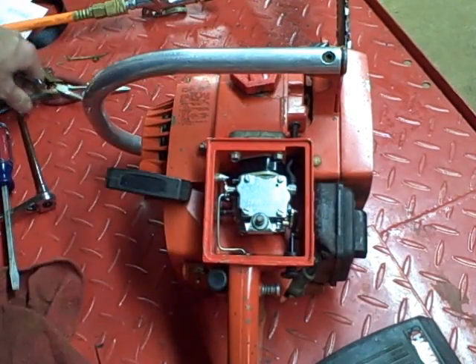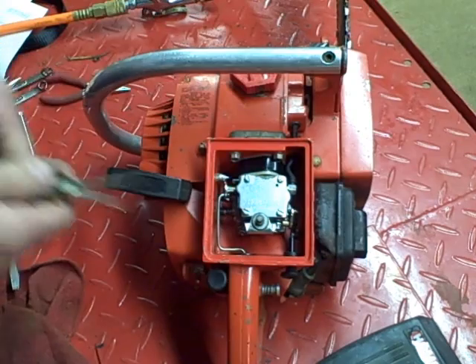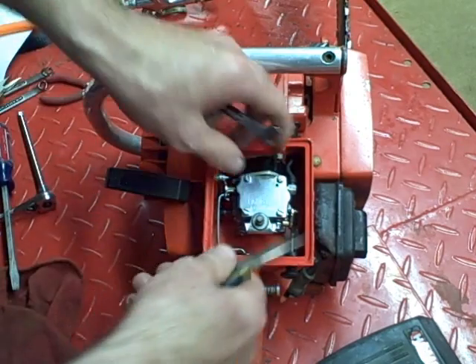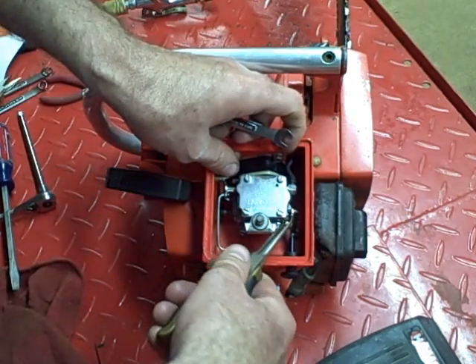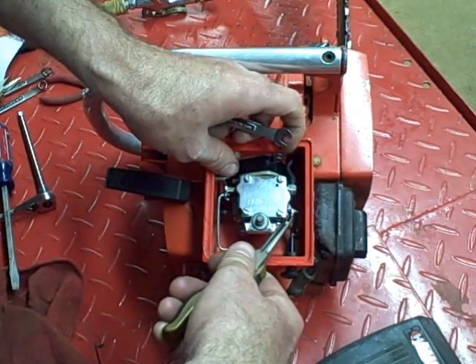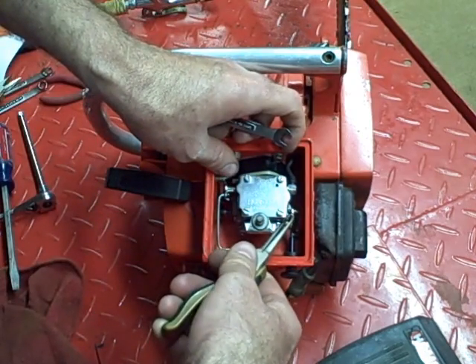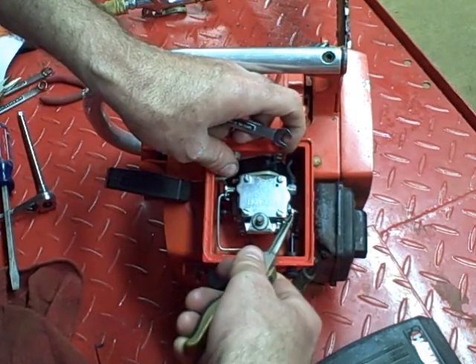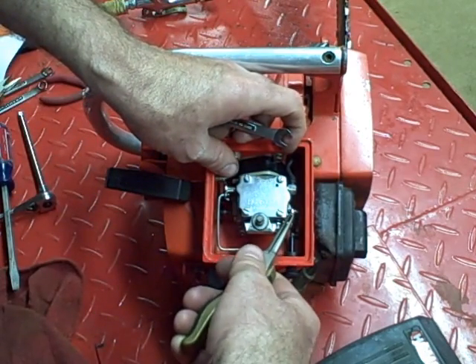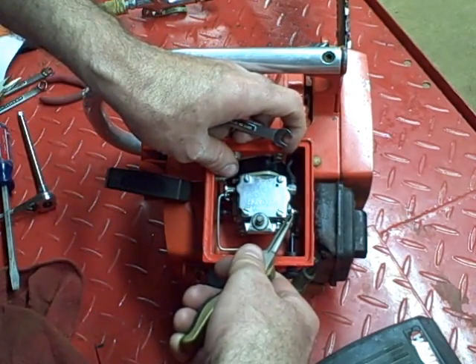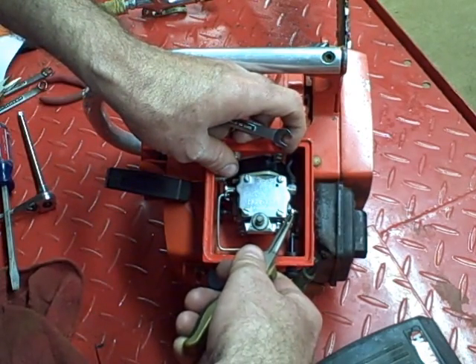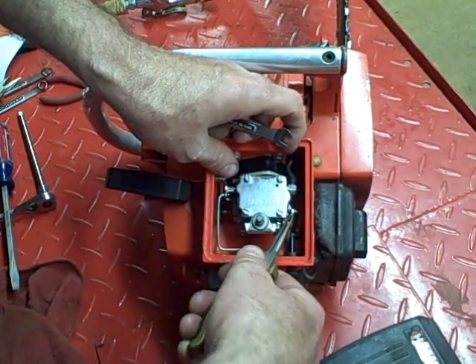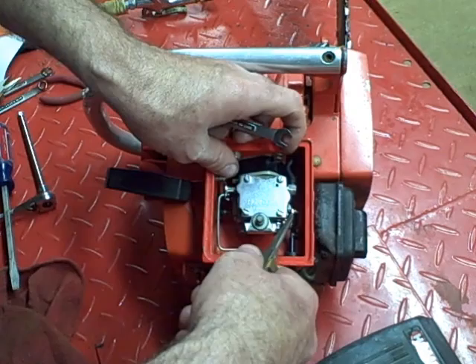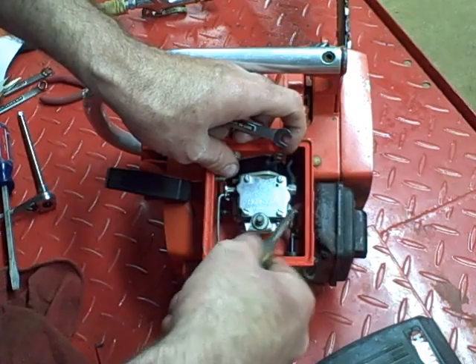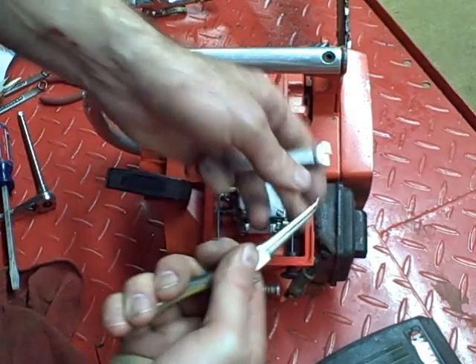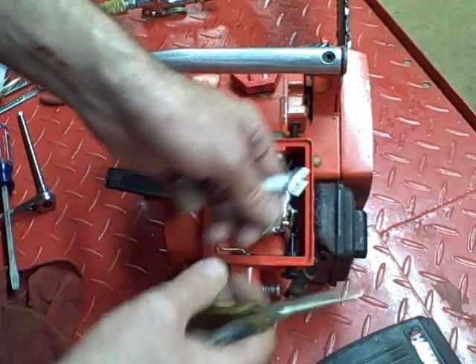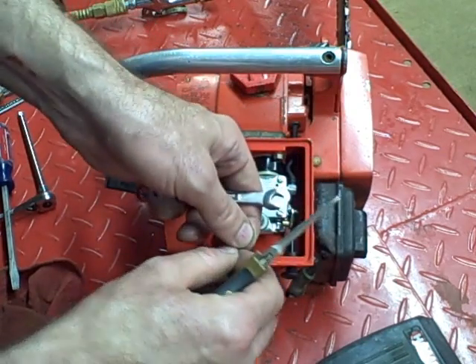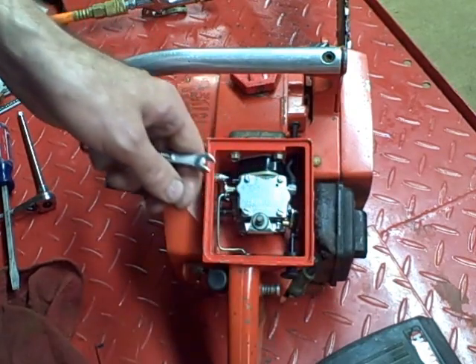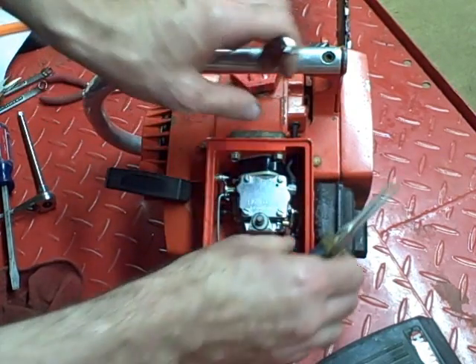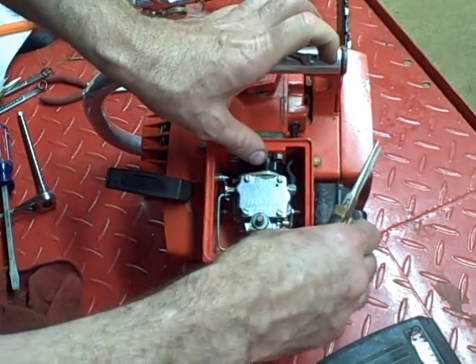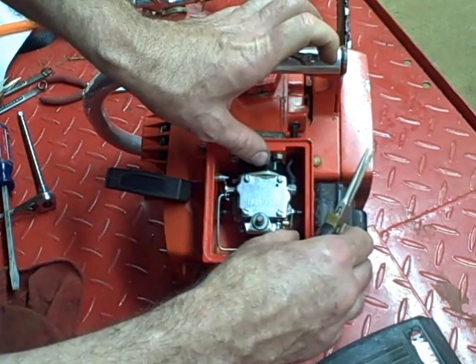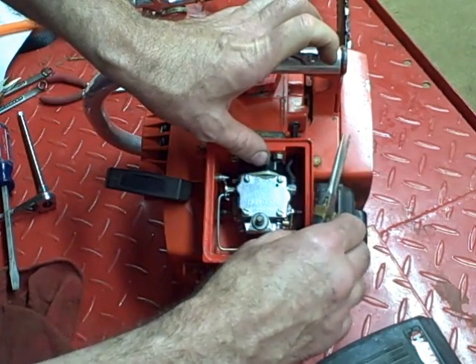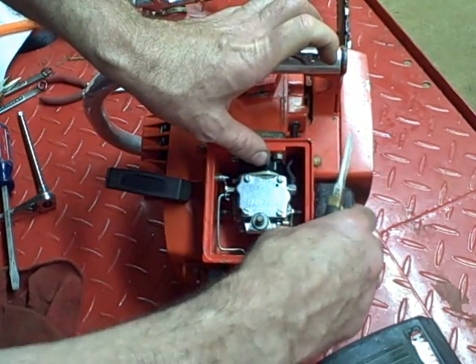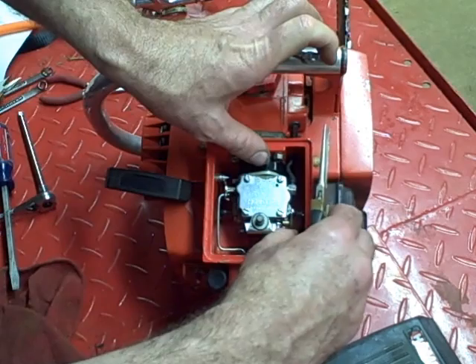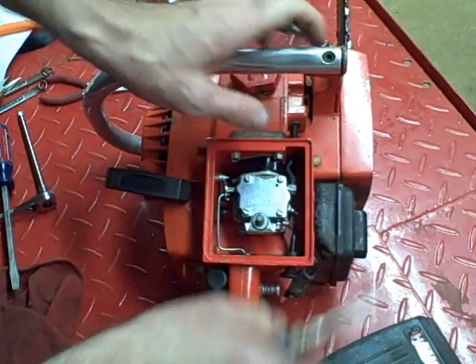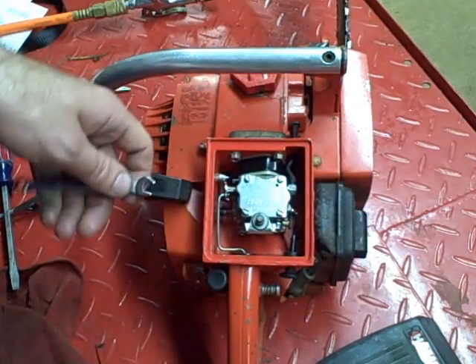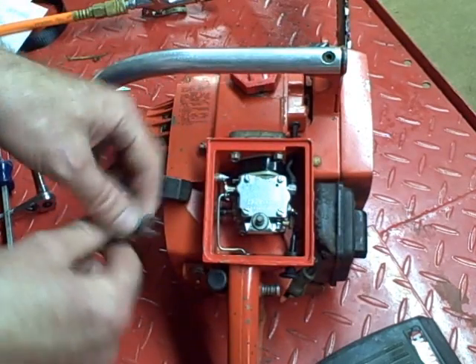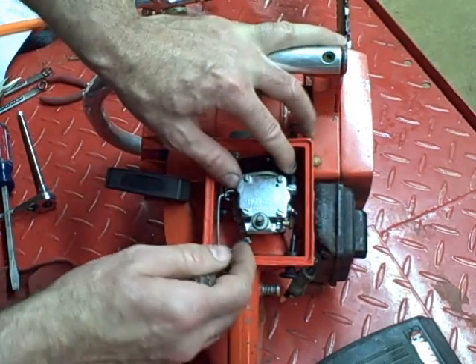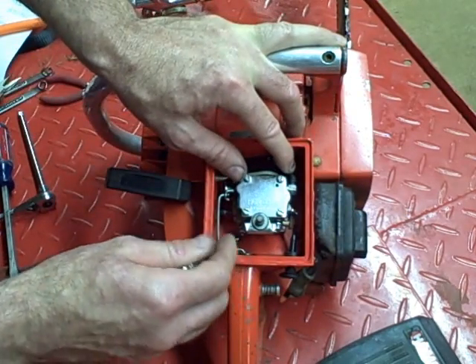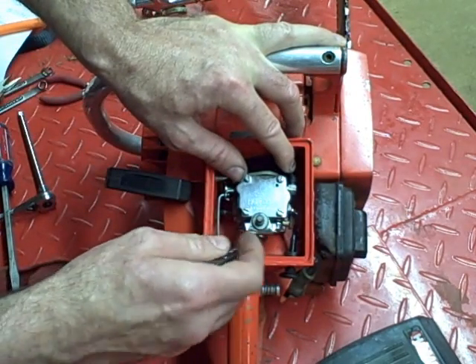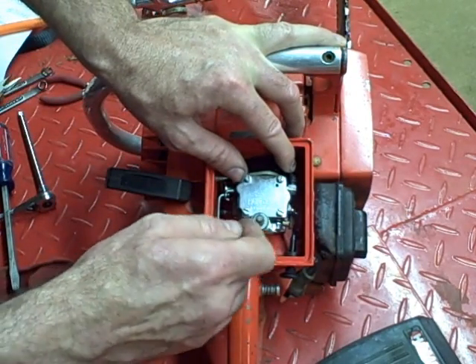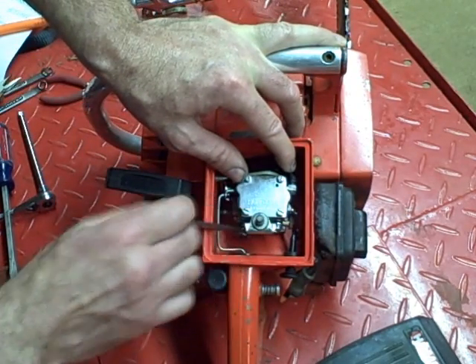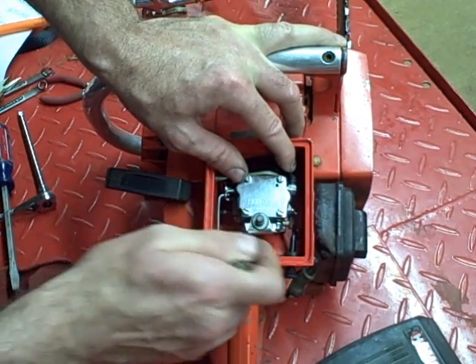First thing I remove on this is the cotter pin for the choke, and then just push the choke out of the lever there. And then I've got to remove the carburetor mounting bolts.